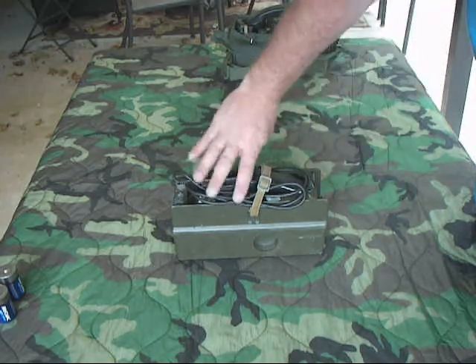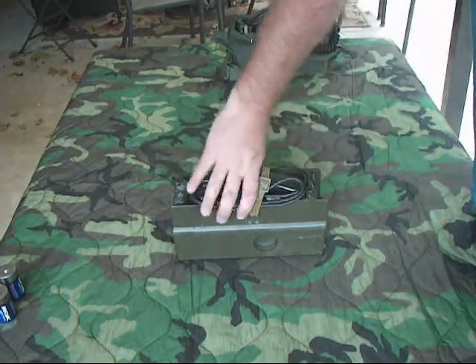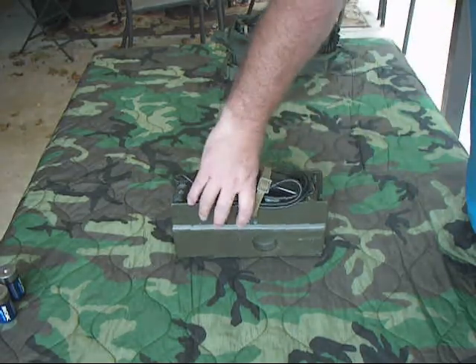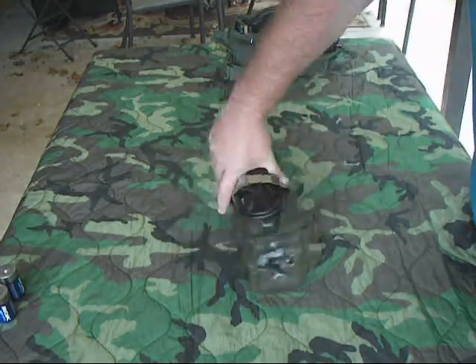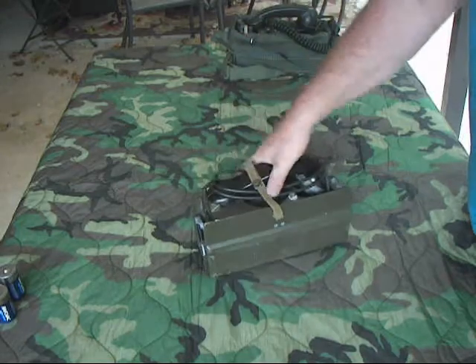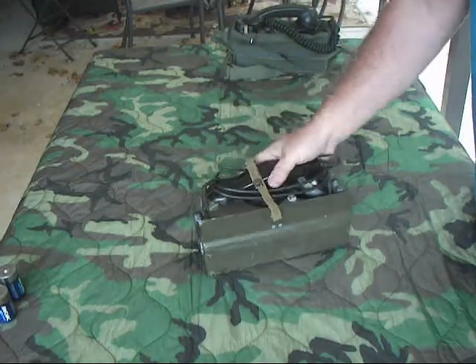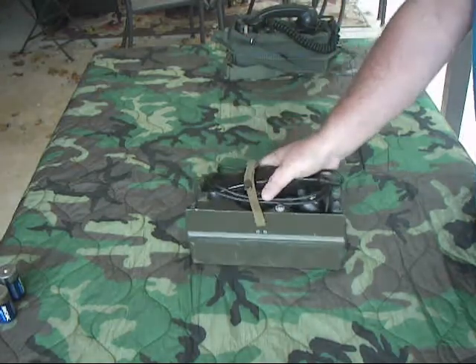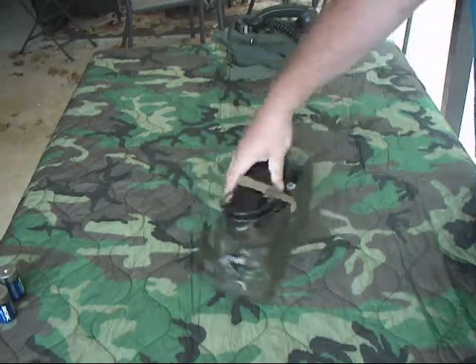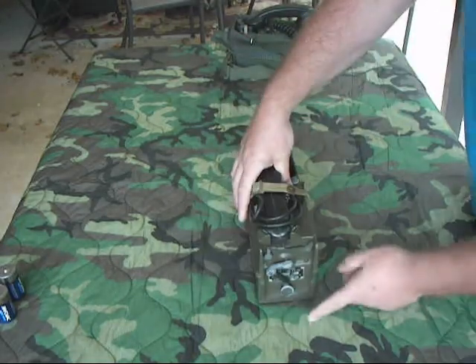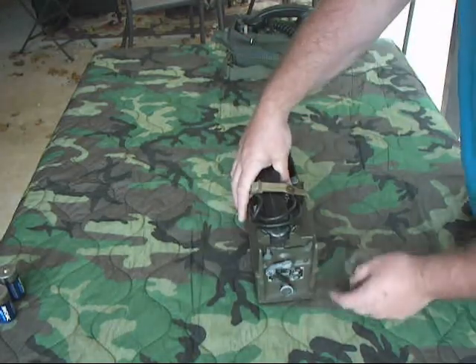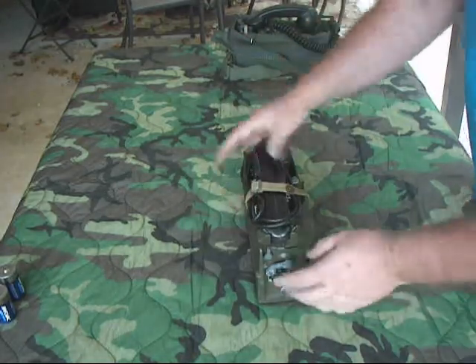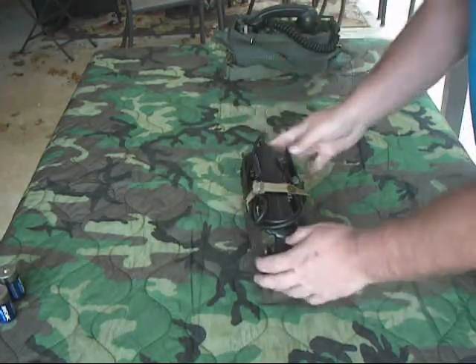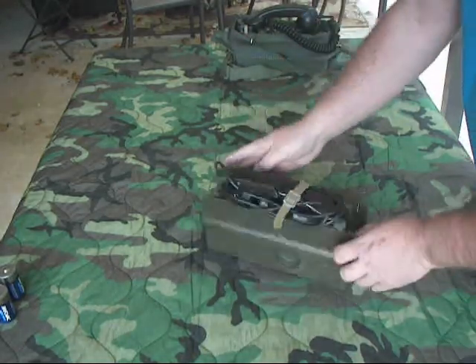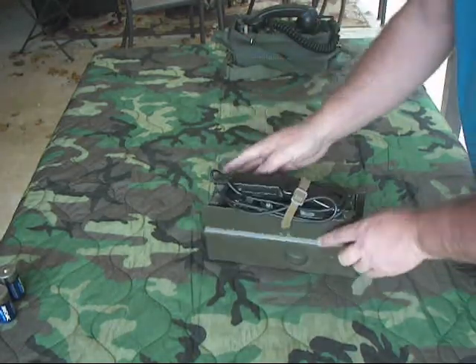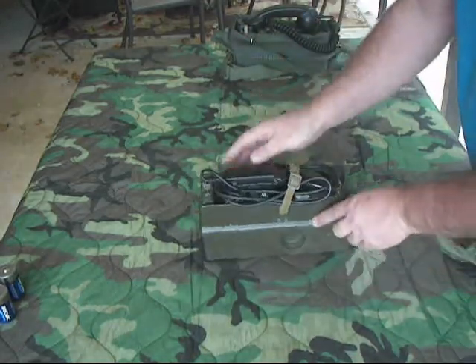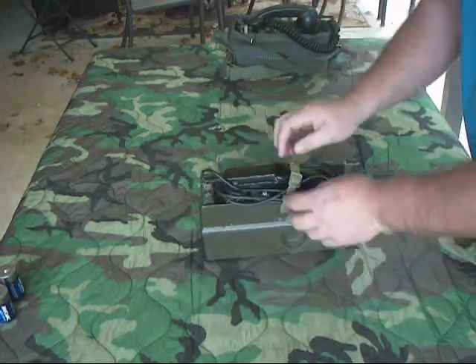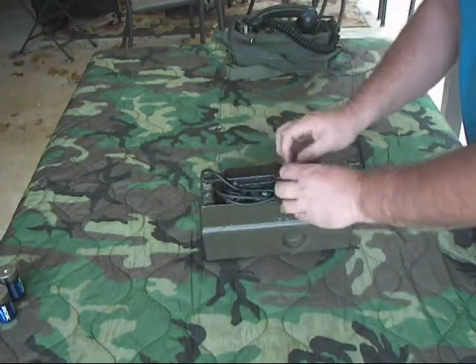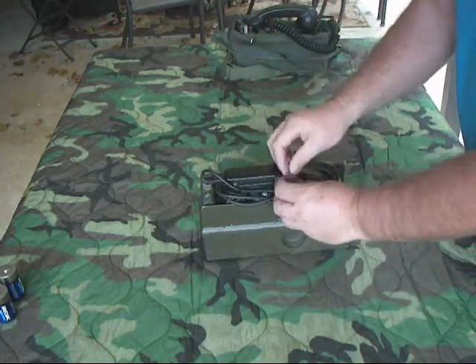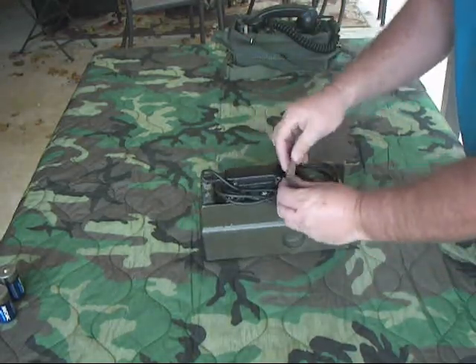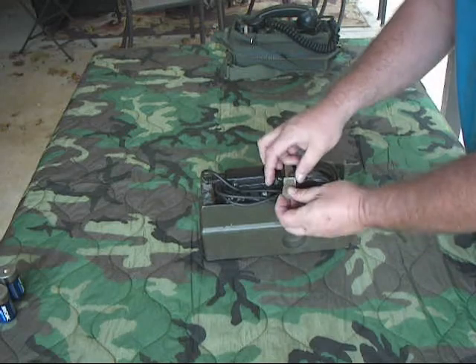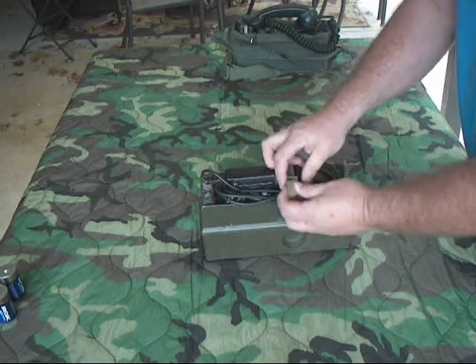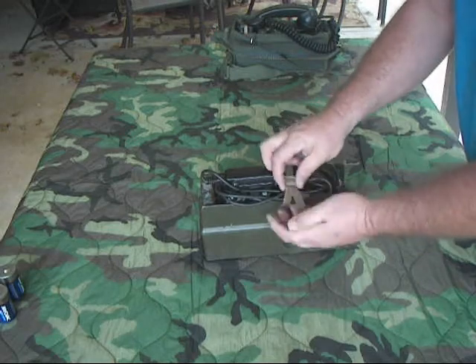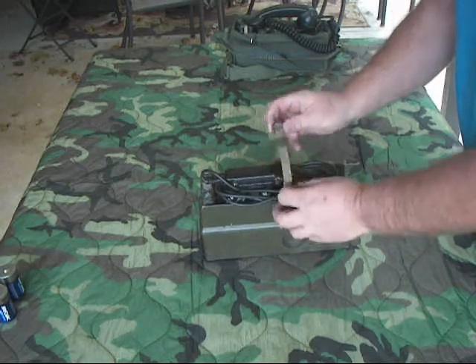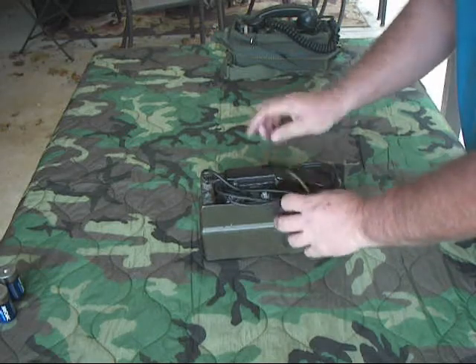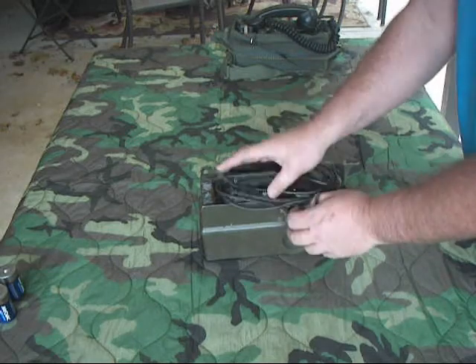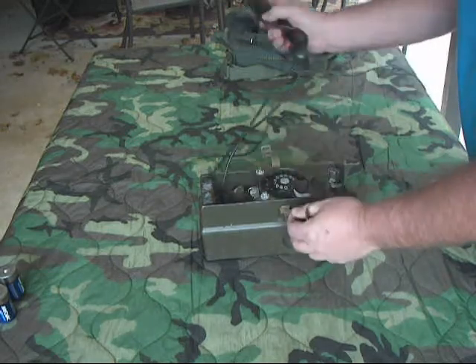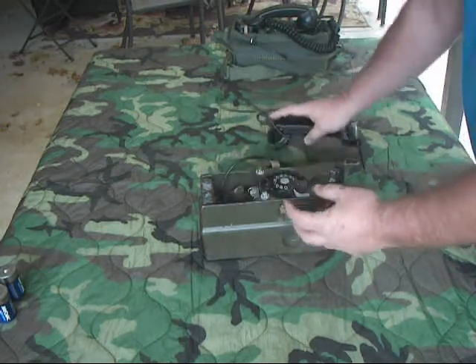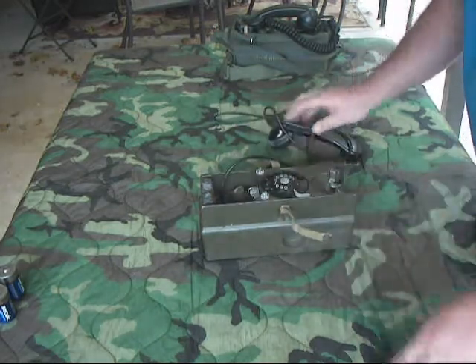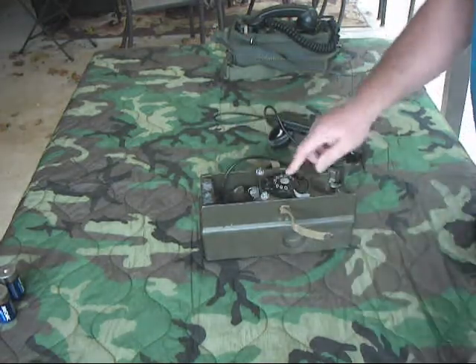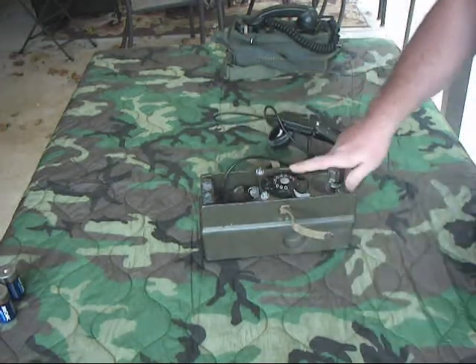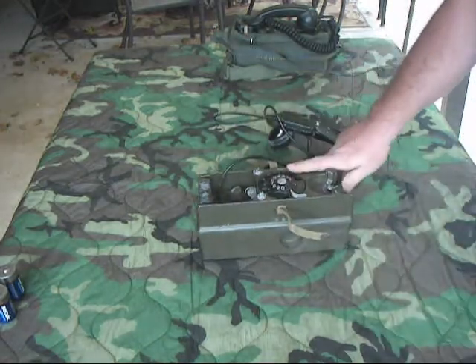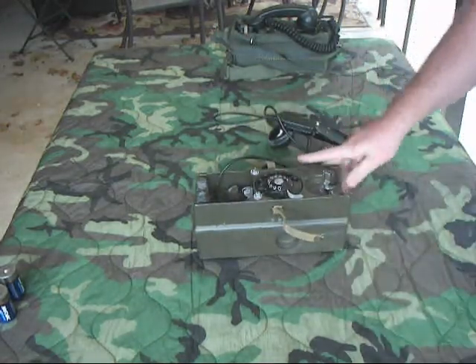It was used into the 70s. It's basically a ruggedized field phone — it's got the crank on the end there and a handset. We'll go ahead and open it up. You'll notice something strange about it right away — and voila, it's got a dialer on it.